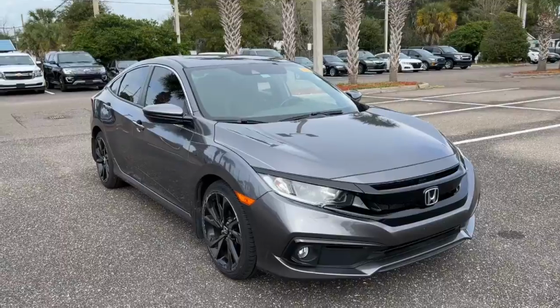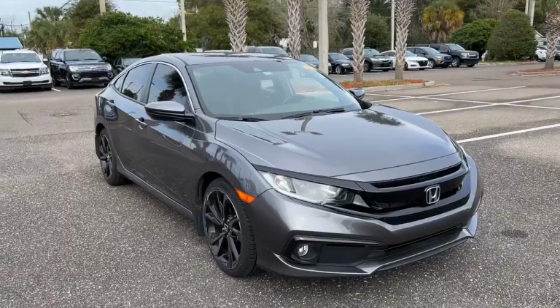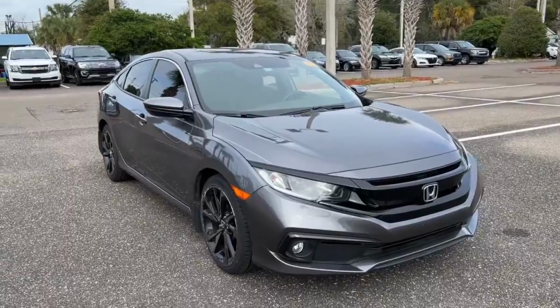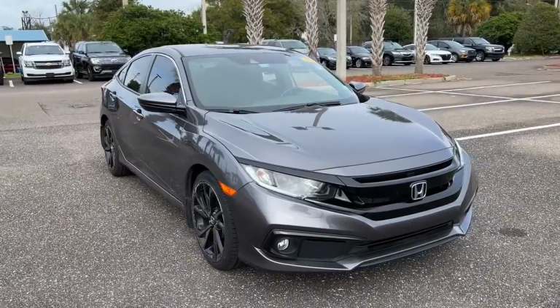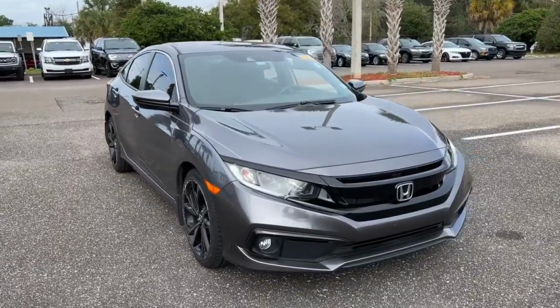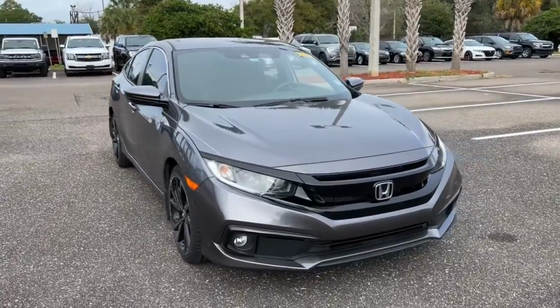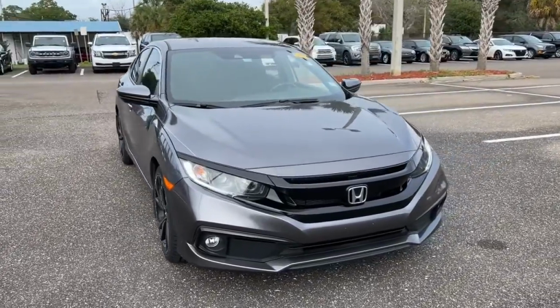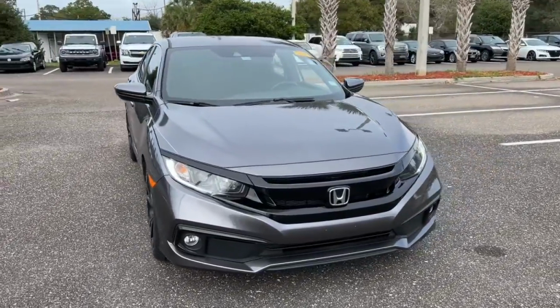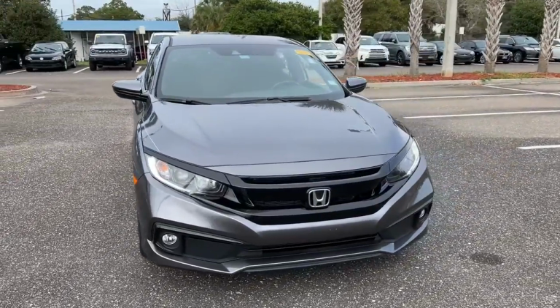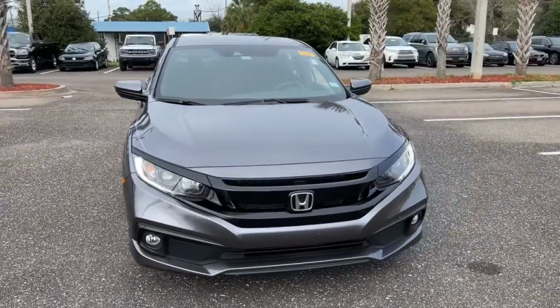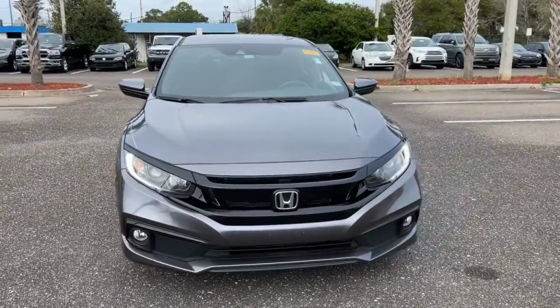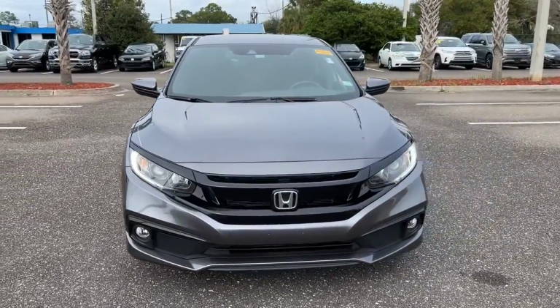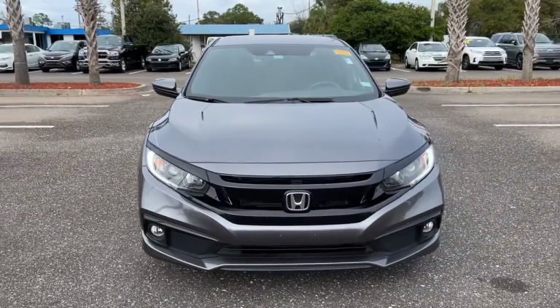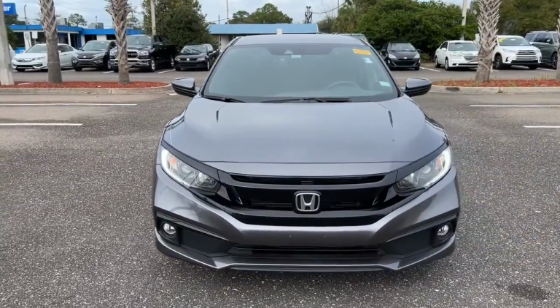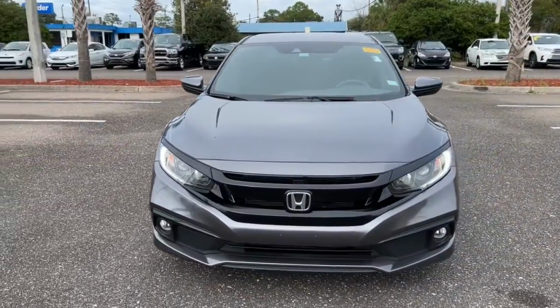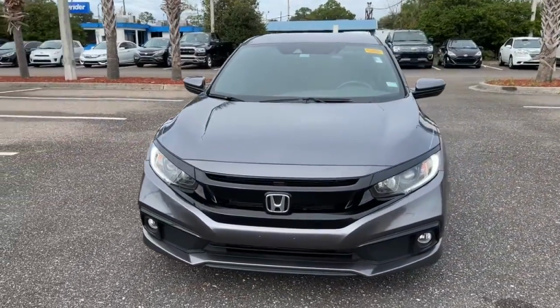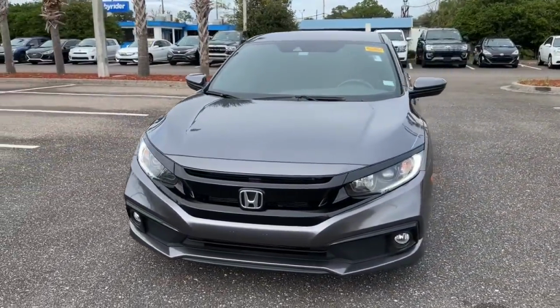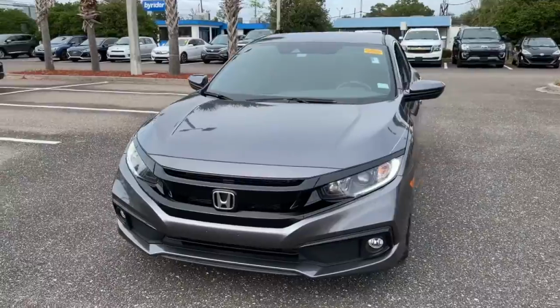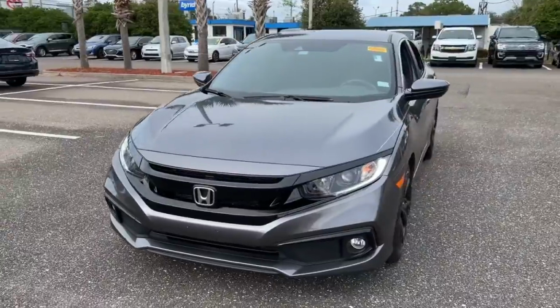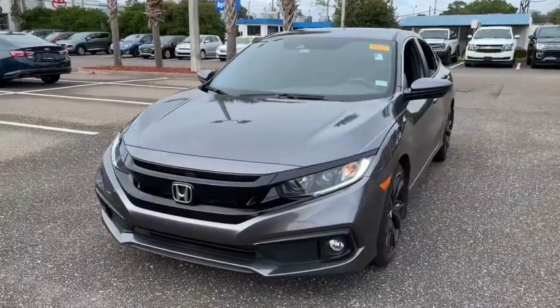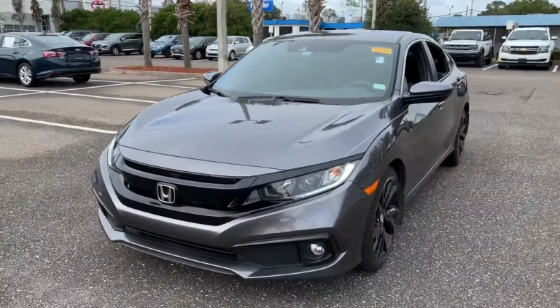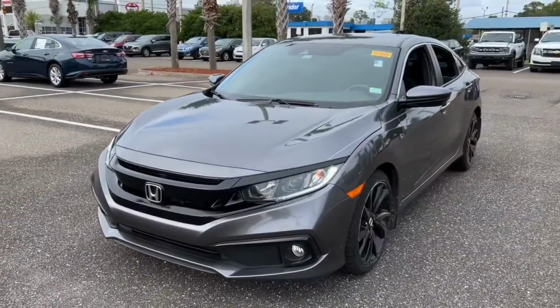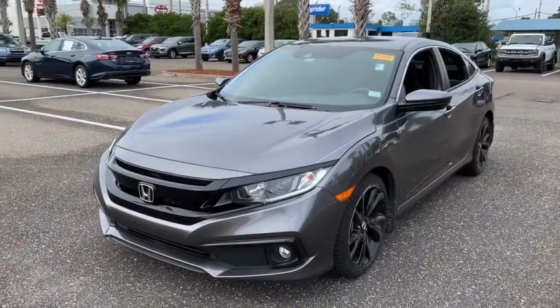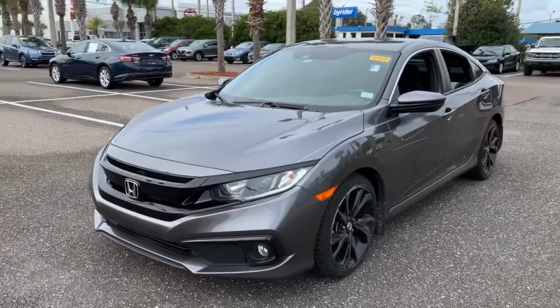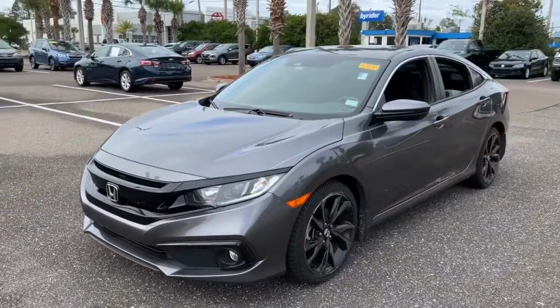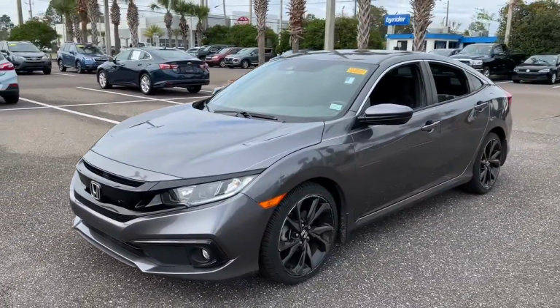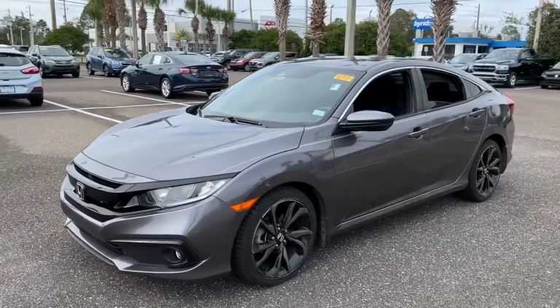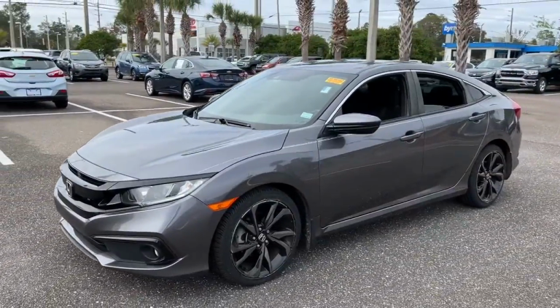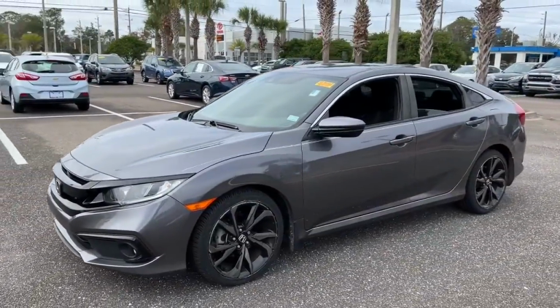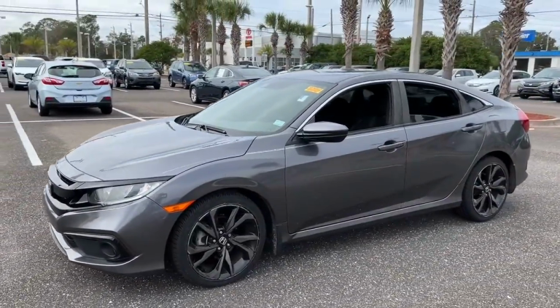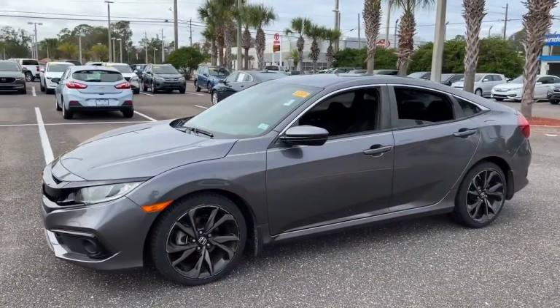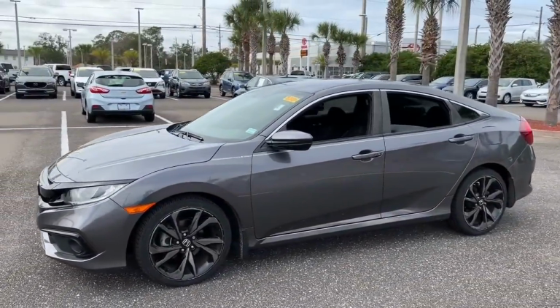Your next car could be the 2019 Honda Civic. With less than 30,000 miles on the odometer, this vehicle provides excellent value.